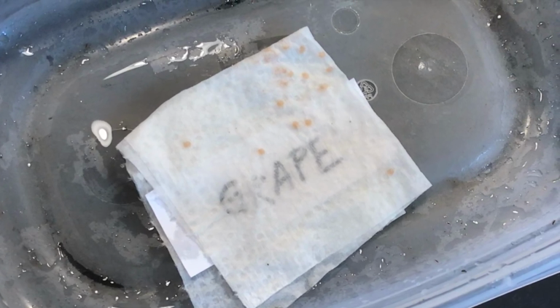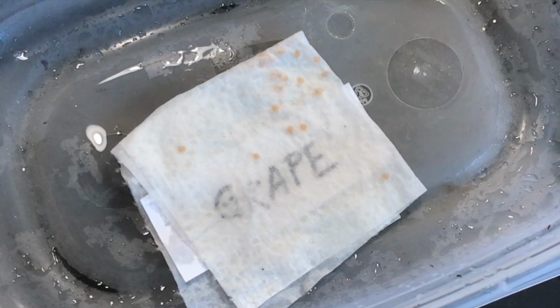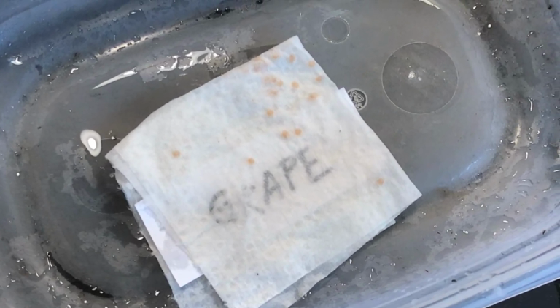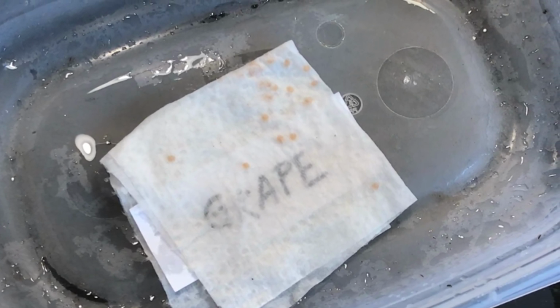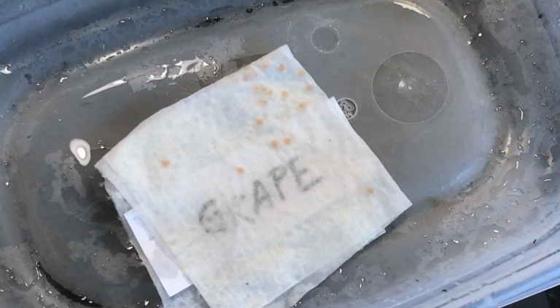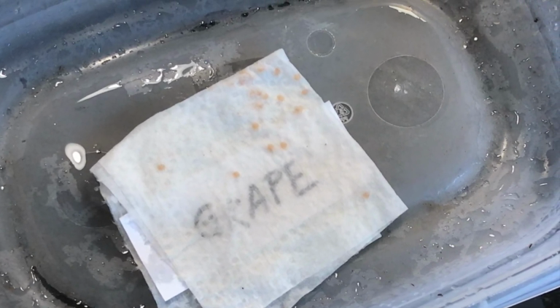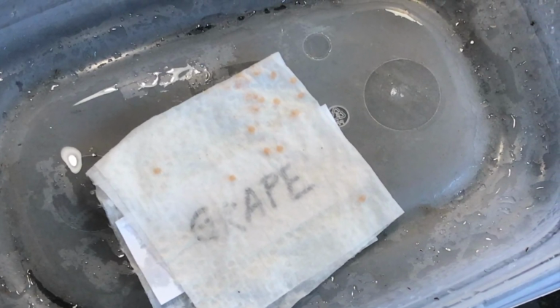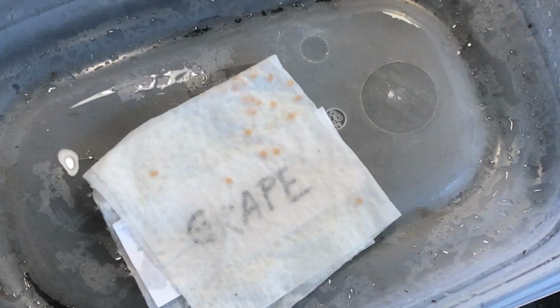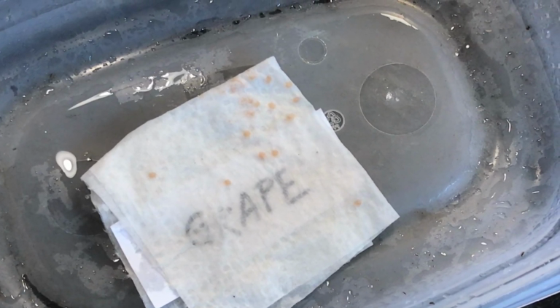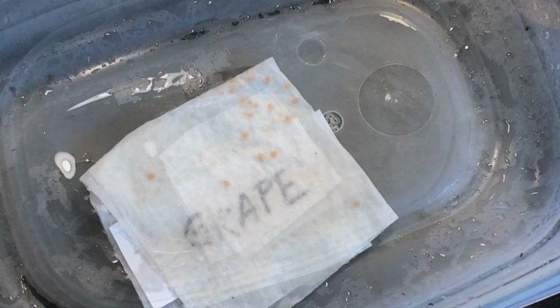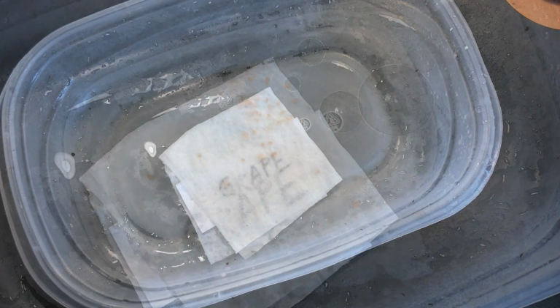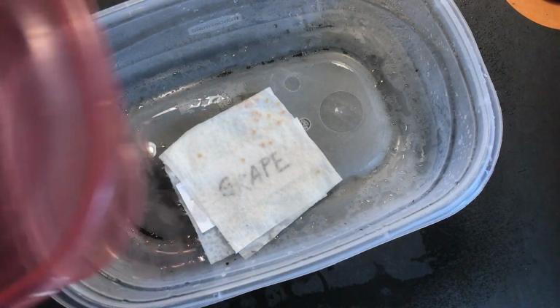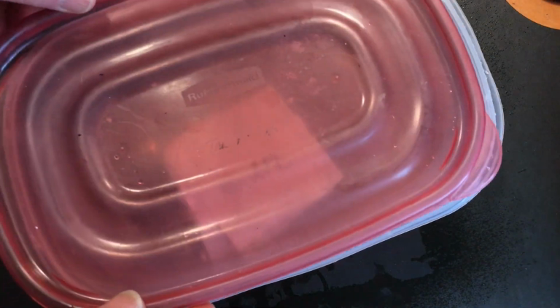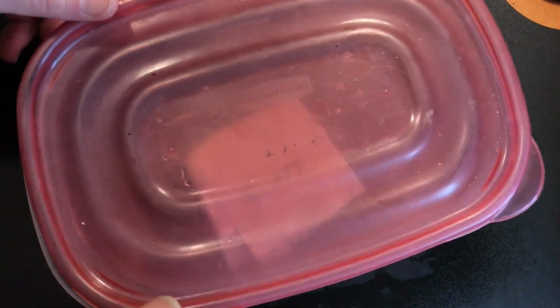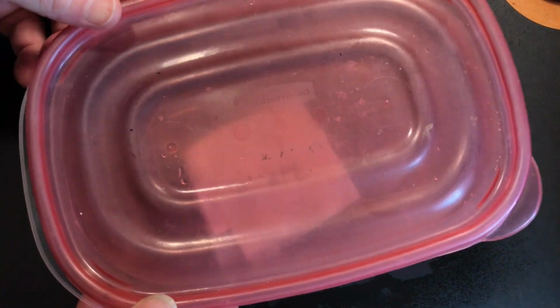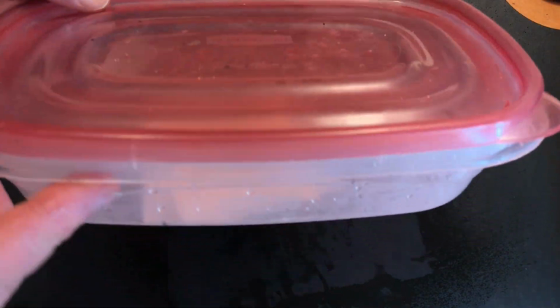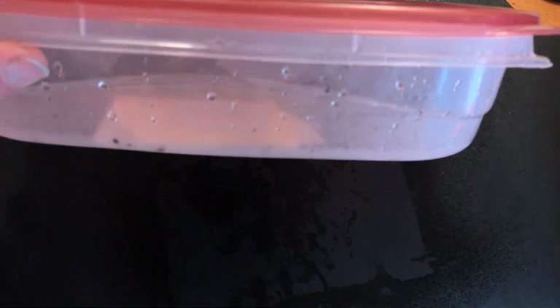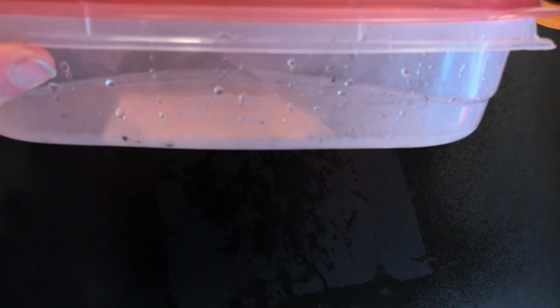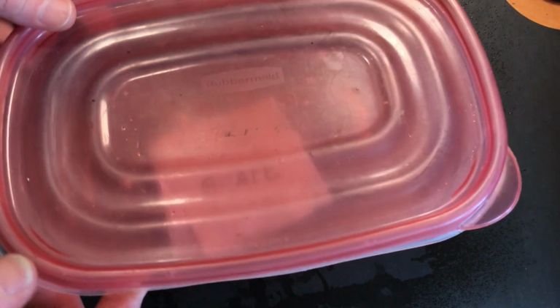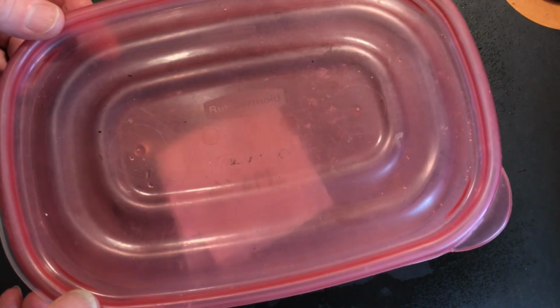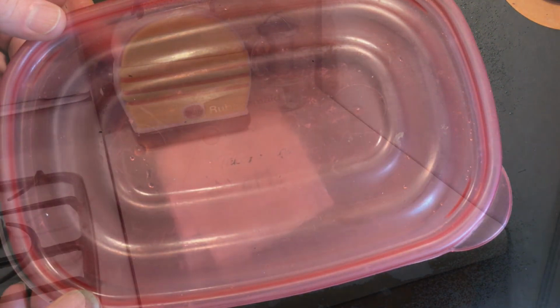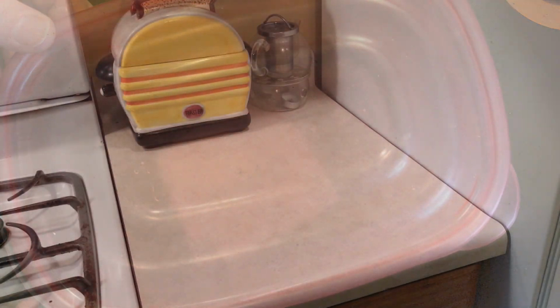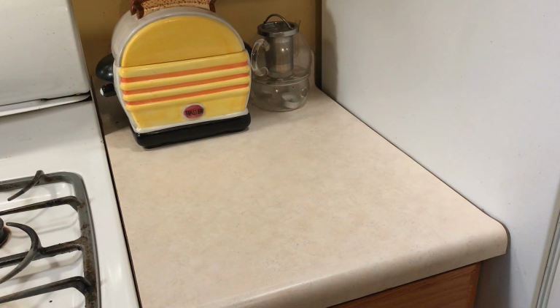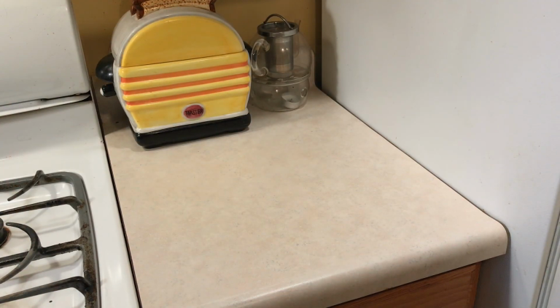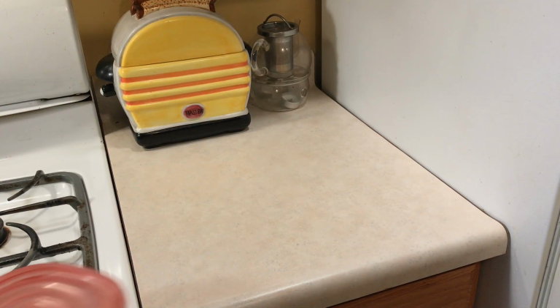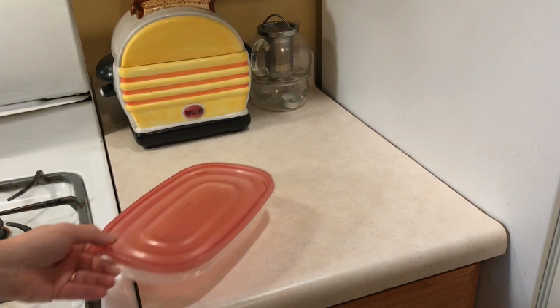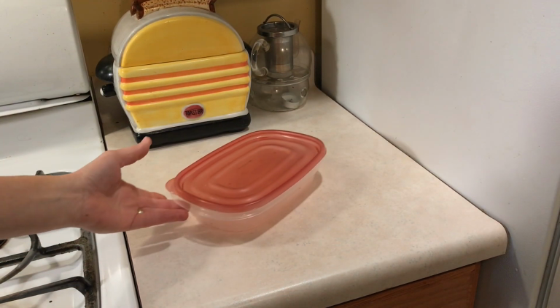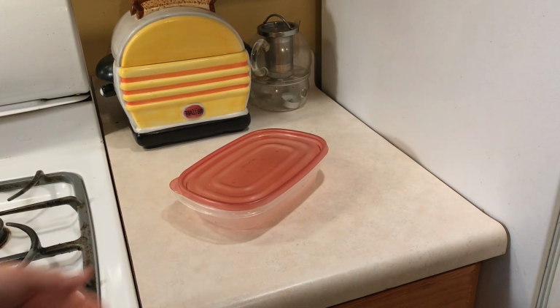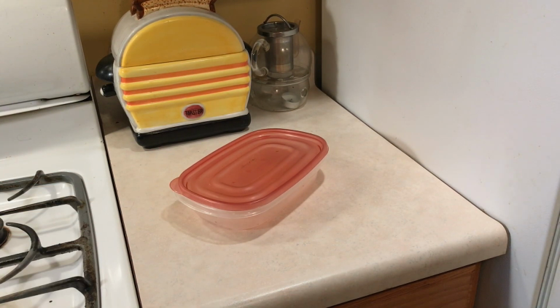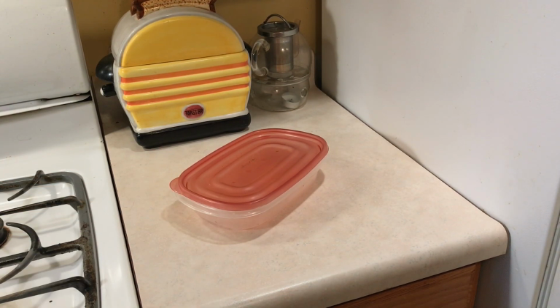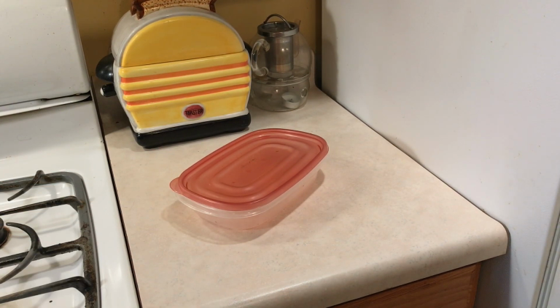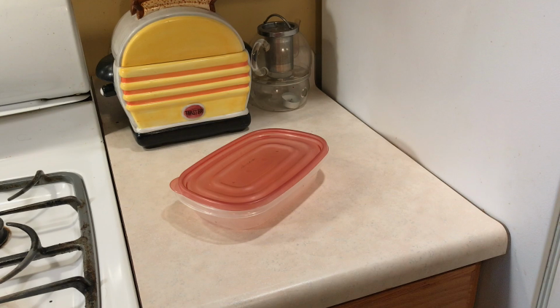The seeds also need to be warm to germinate. Room temperature is really all you need. I've never found it necessary to use a heating pad with this method. Then put it anywhere you can easily keep an eye on them. For me, I just leave mine on the kitchen counter, and they always do well.